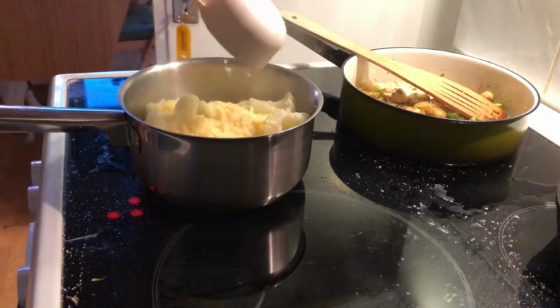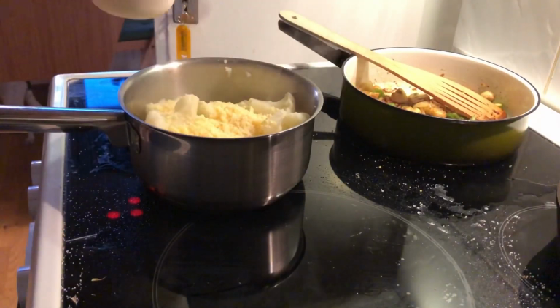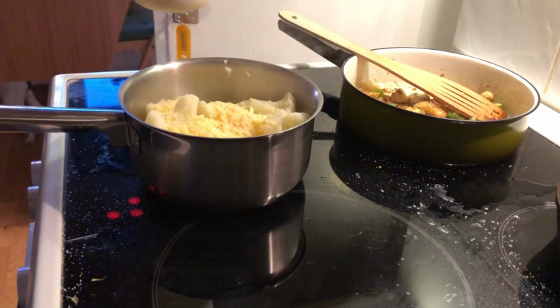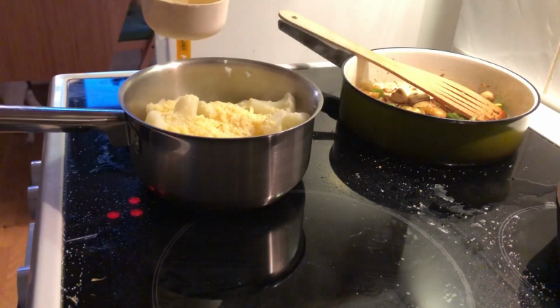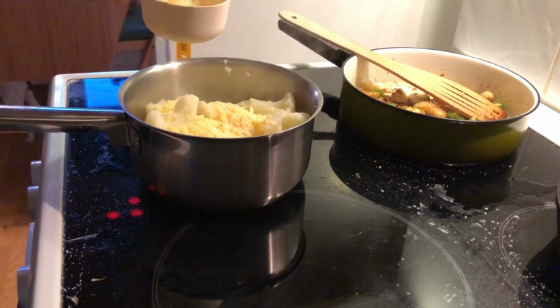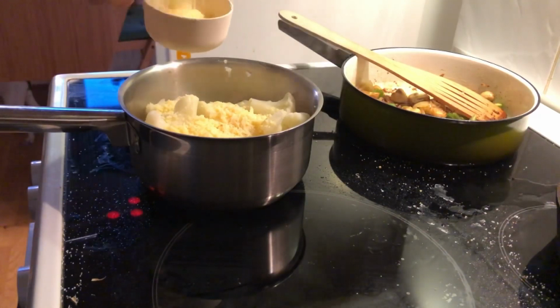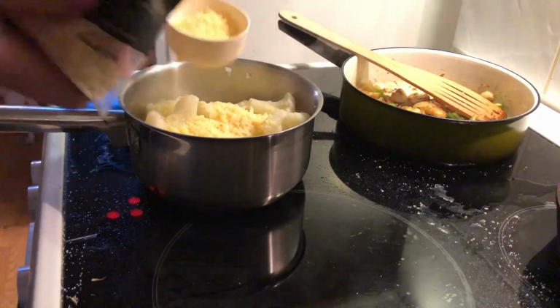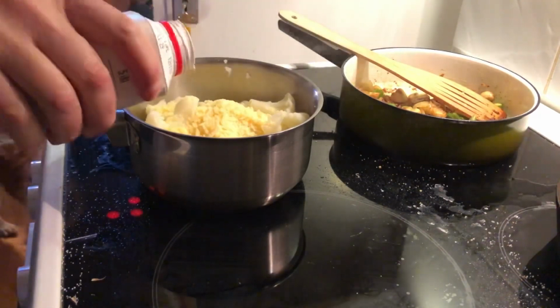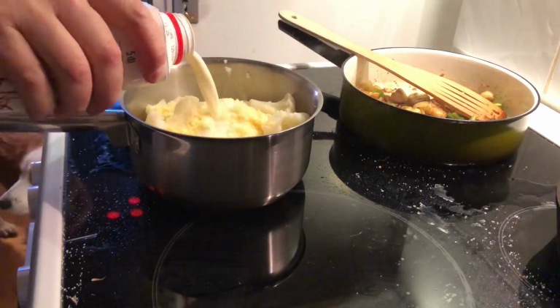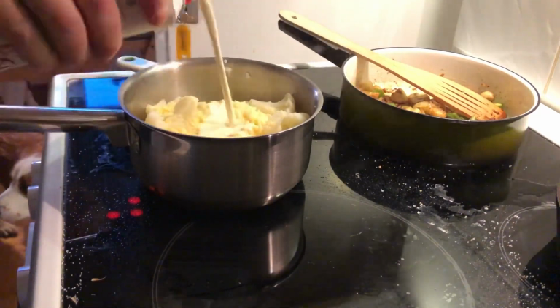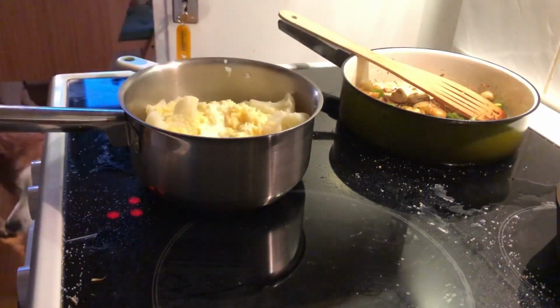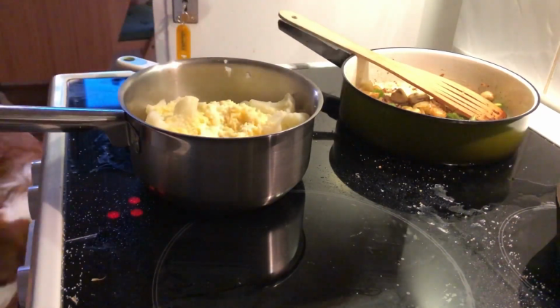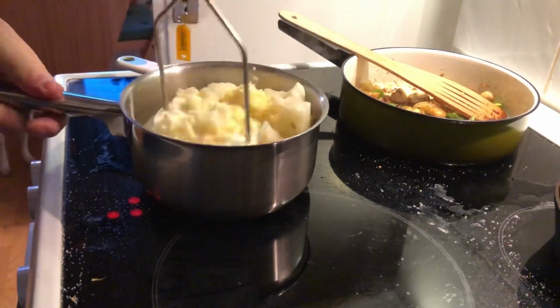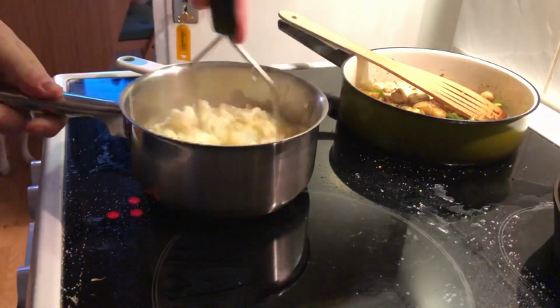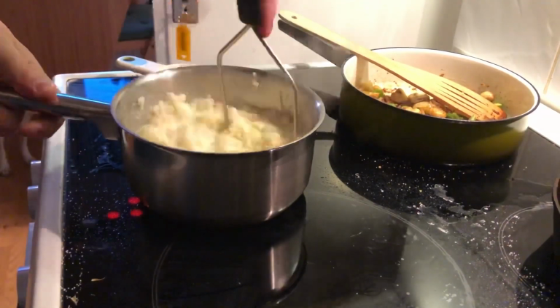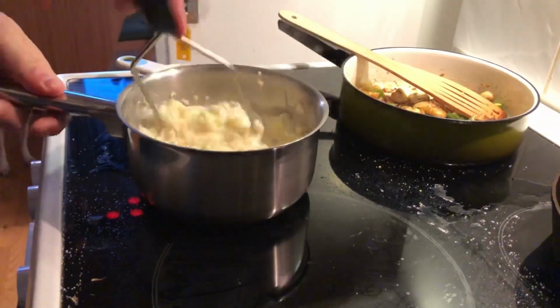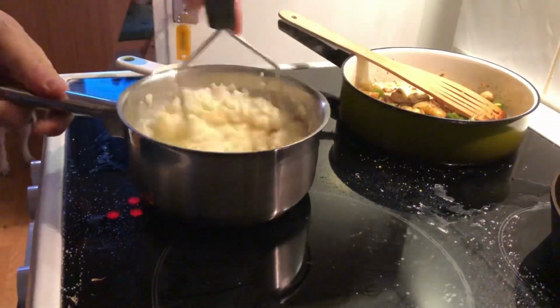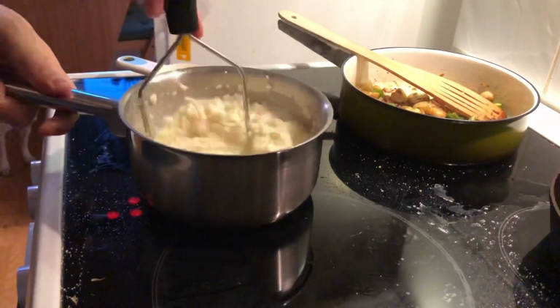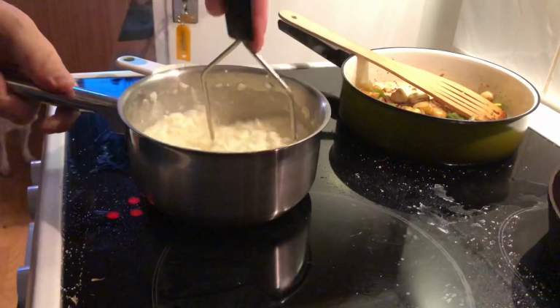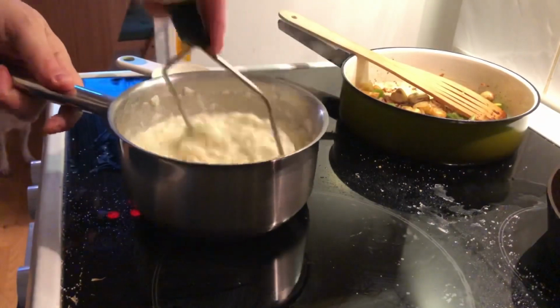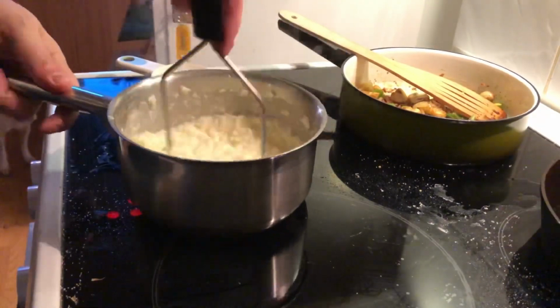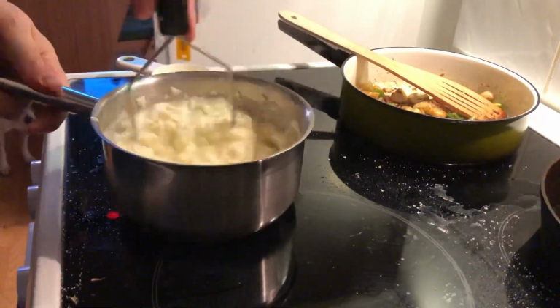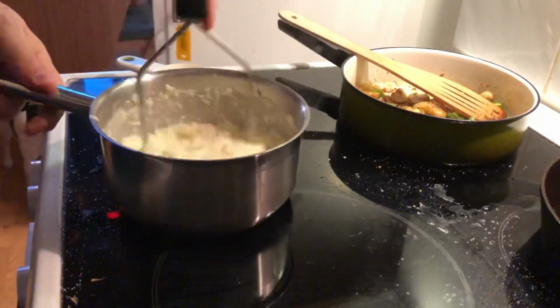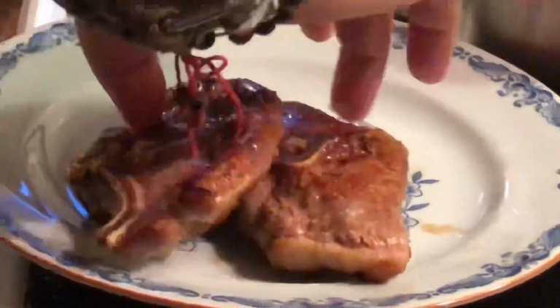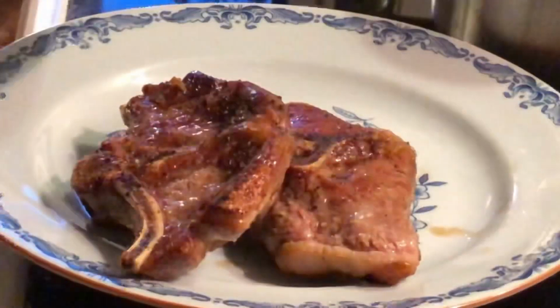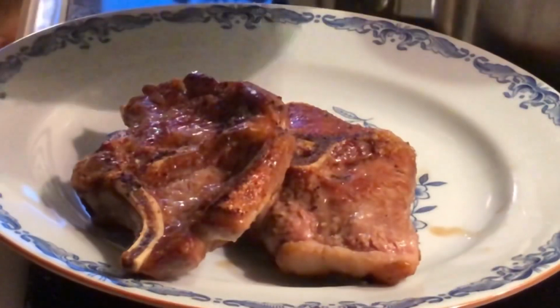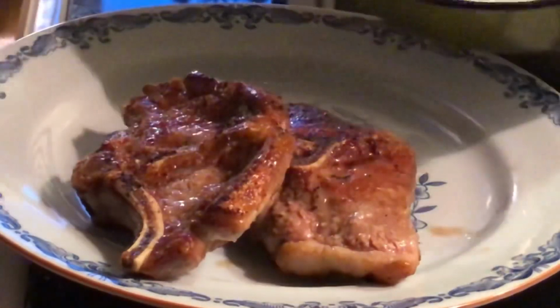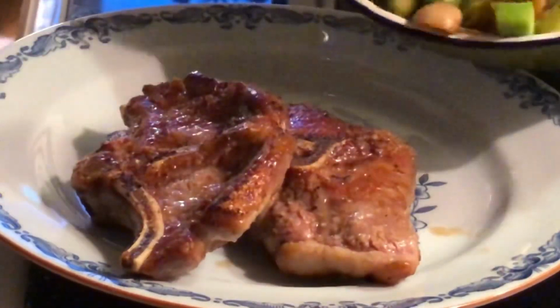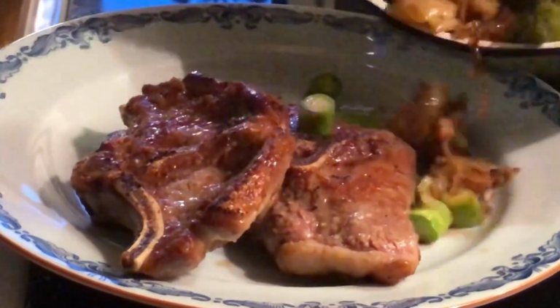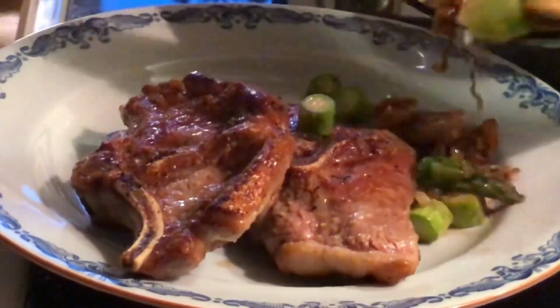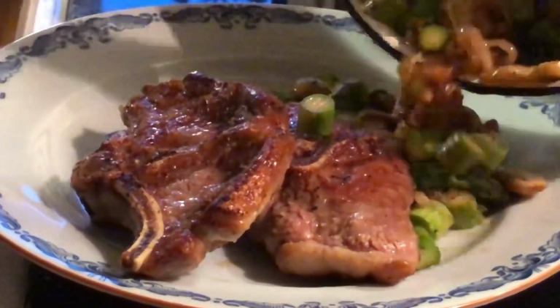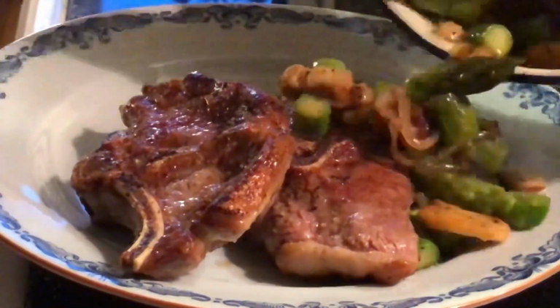I decided to make the mash, so I added a sharp Swedish cheese — about three-fifths of a cup — and a quarter cup of heavy cream to the cauliflower, and just mashed it up with the masher.